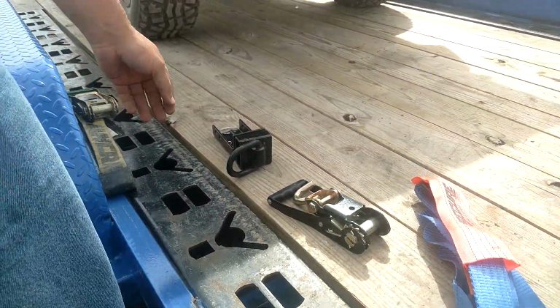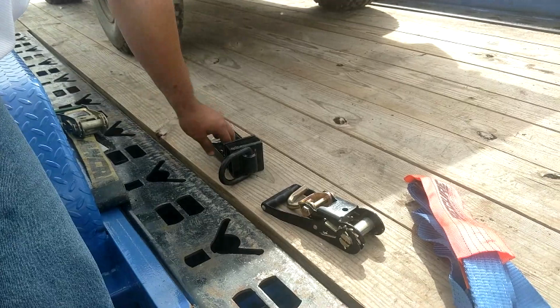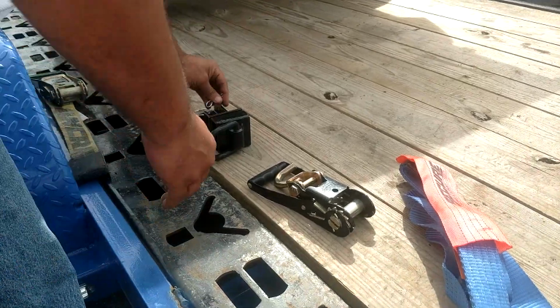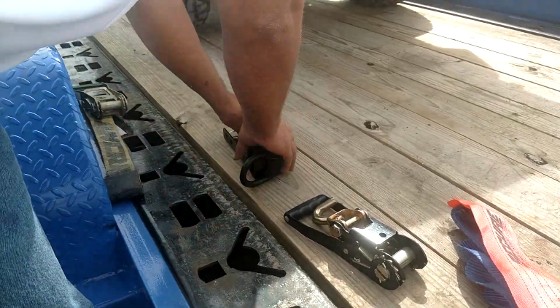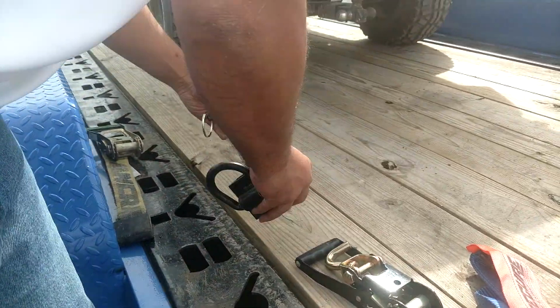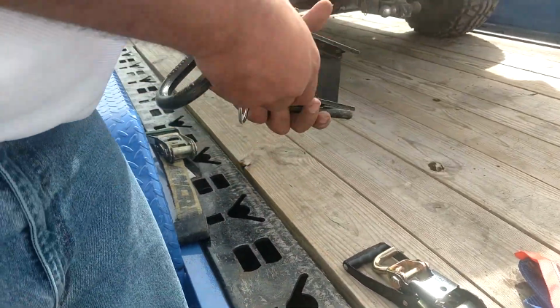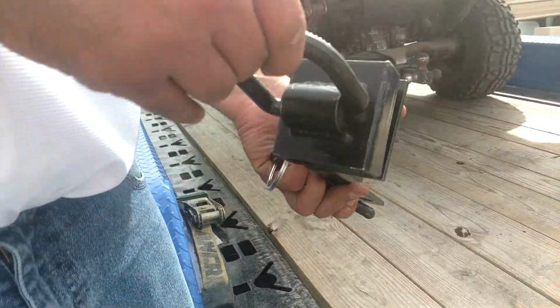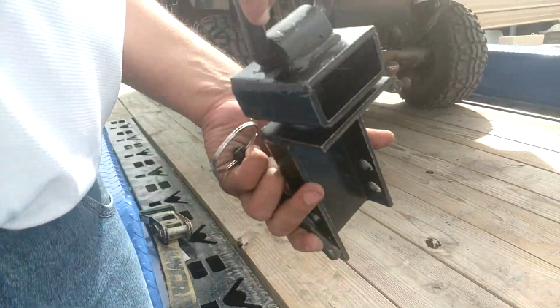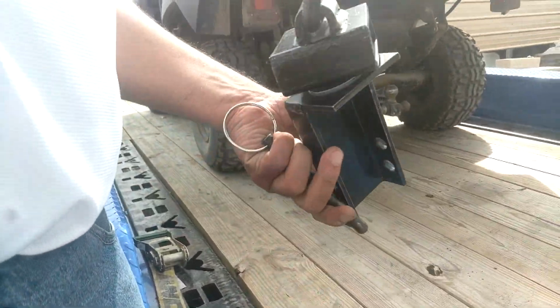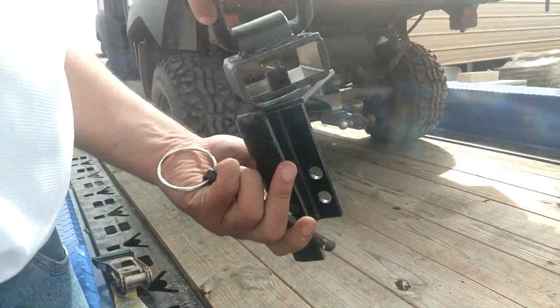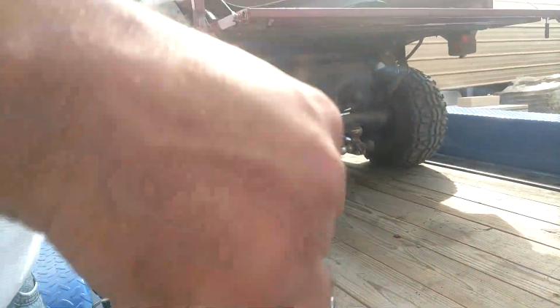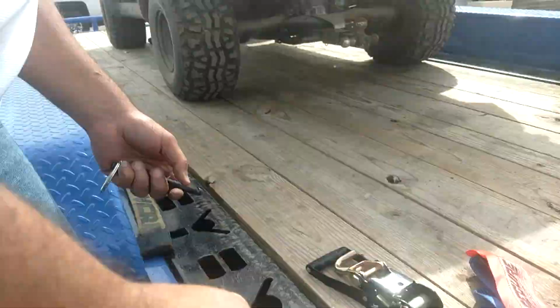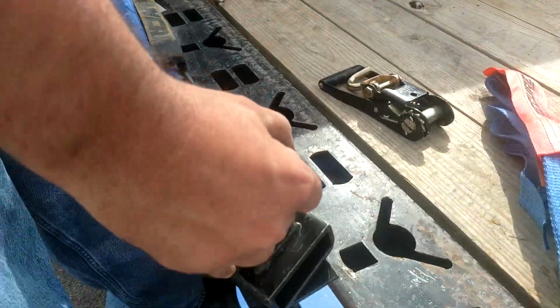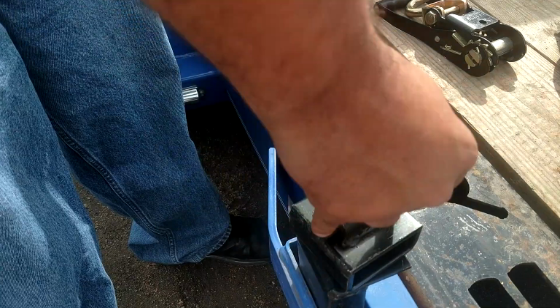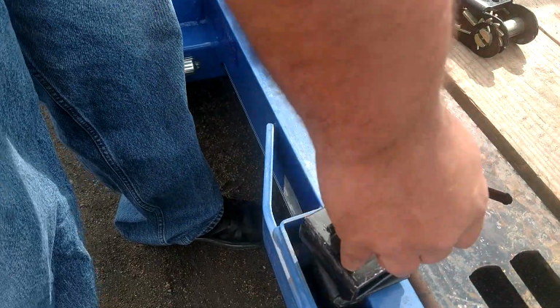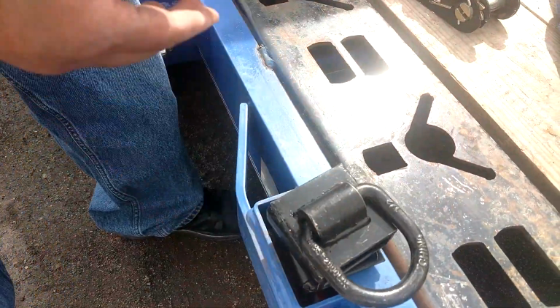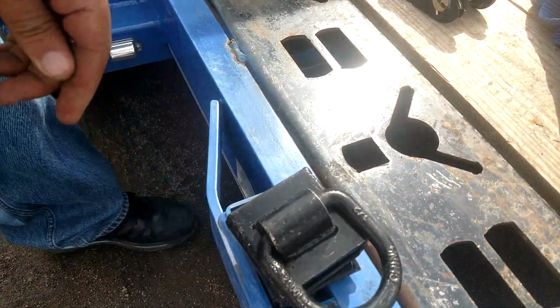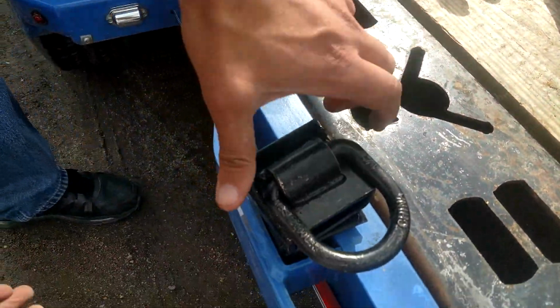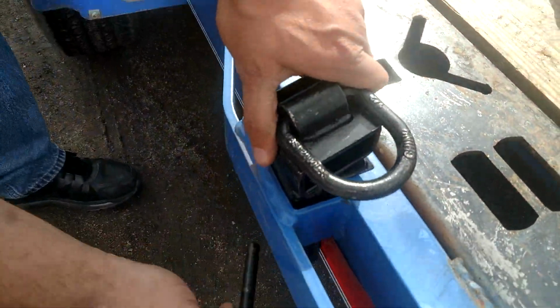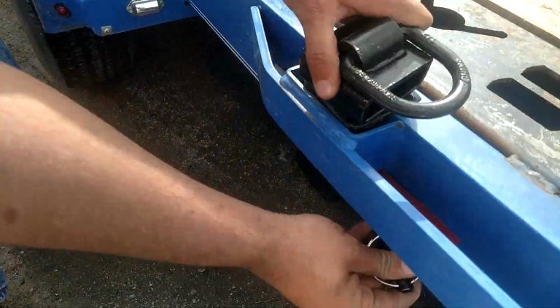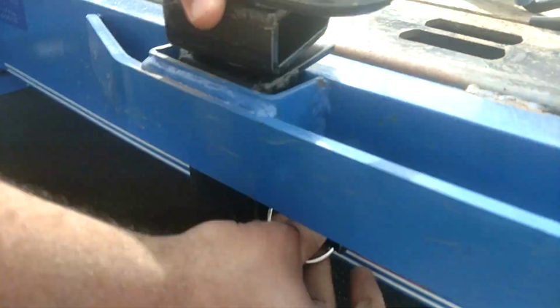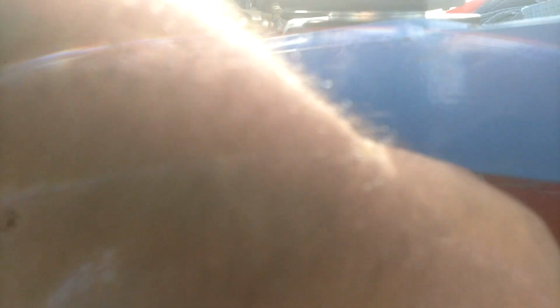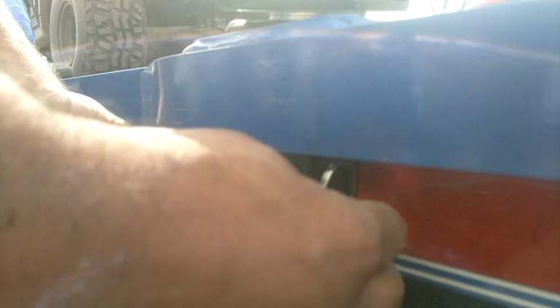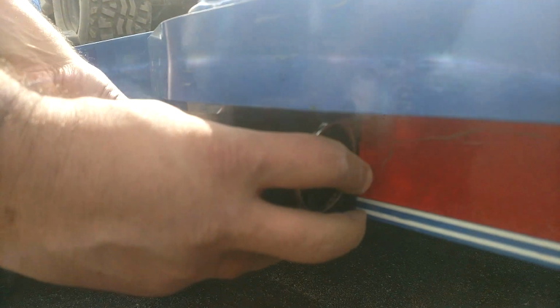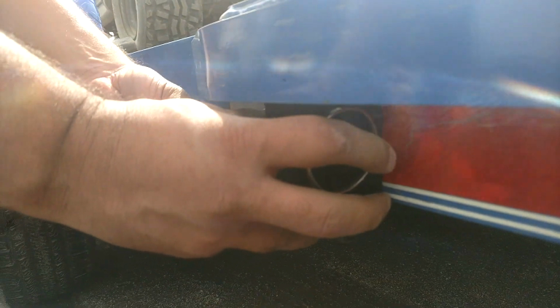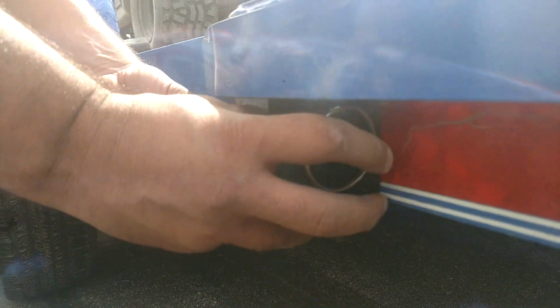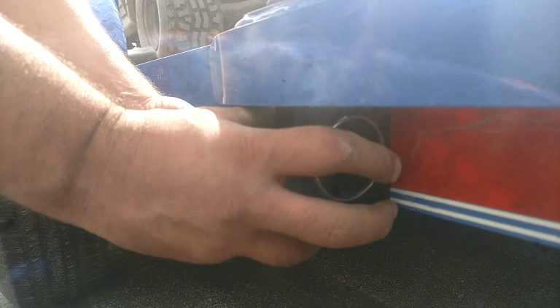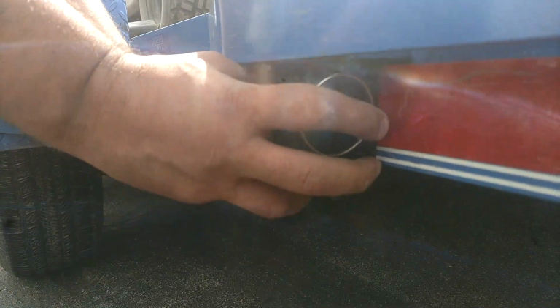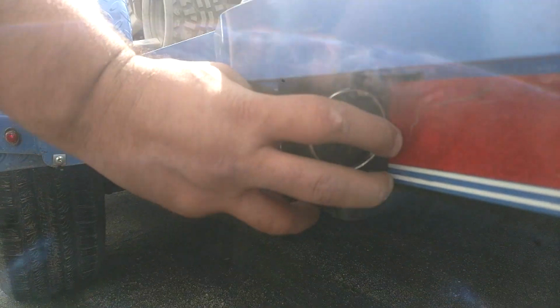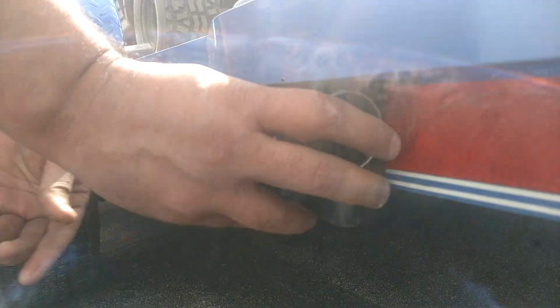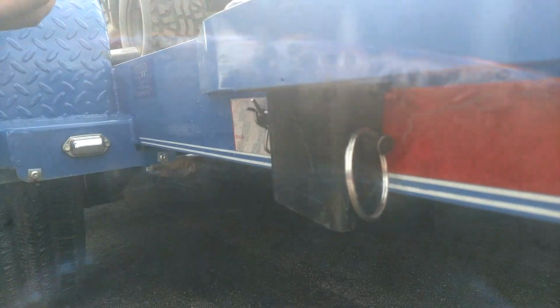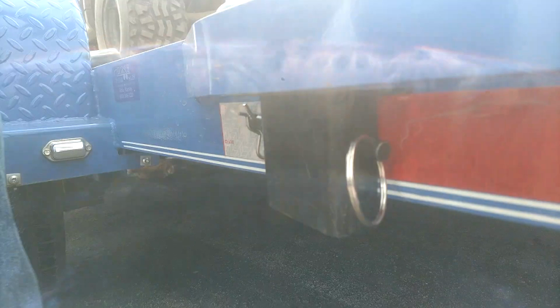The first thing we want to do is take our stake pocket Slider 360 with swivel. You simply drop it in your stake pocket and lock it using the pin. And then you're done.